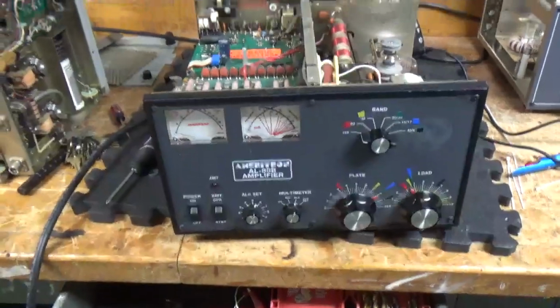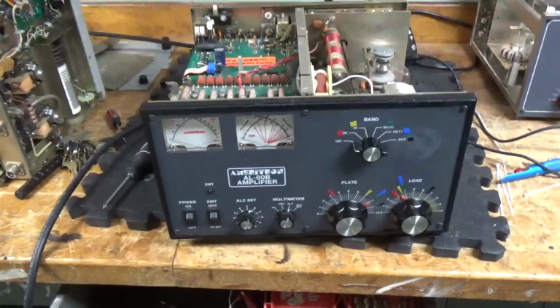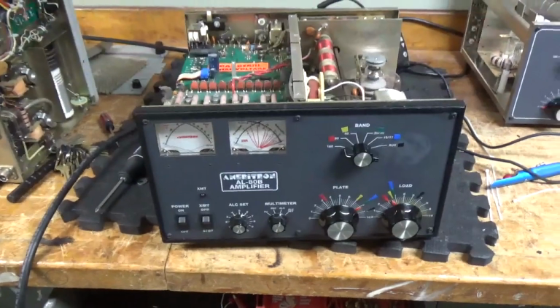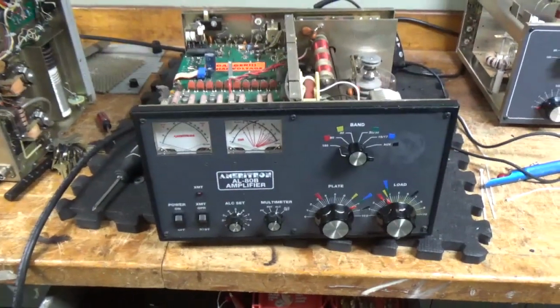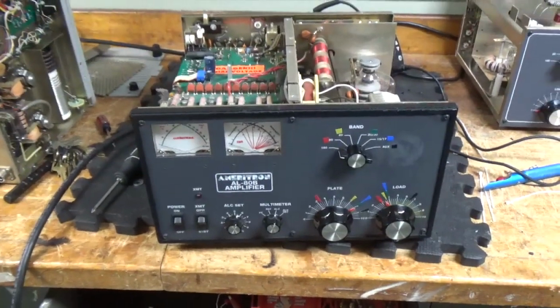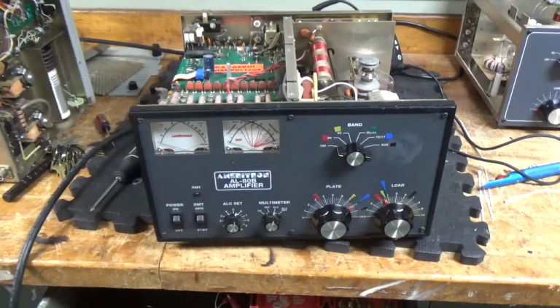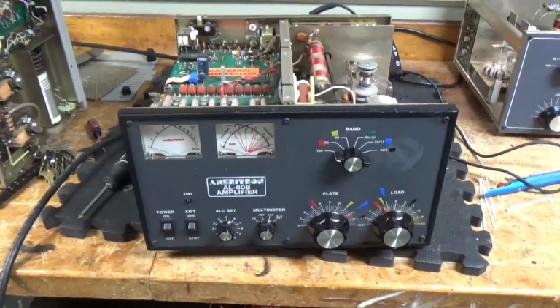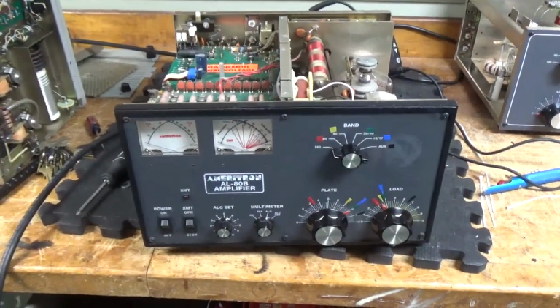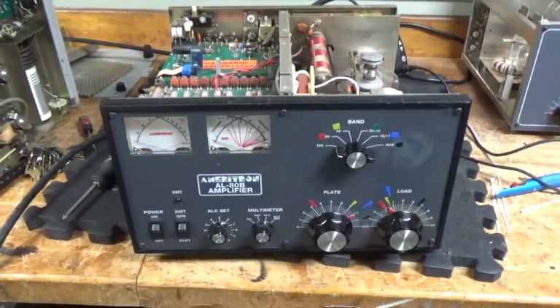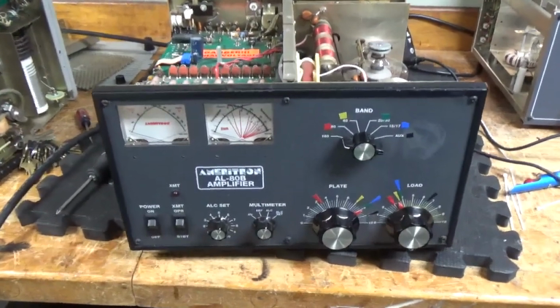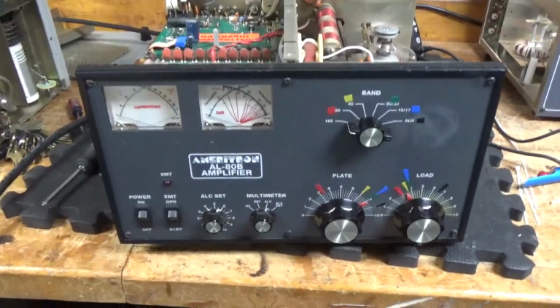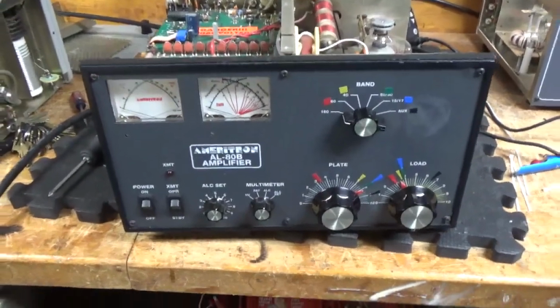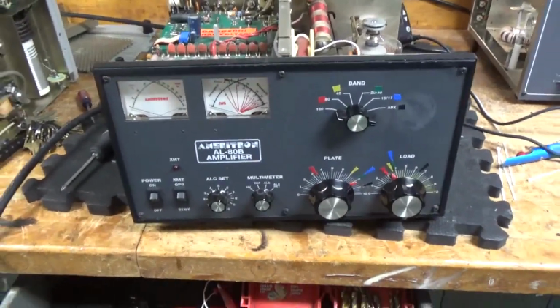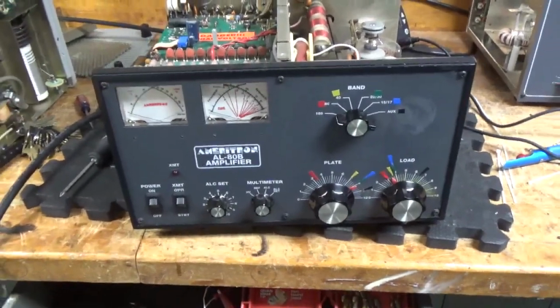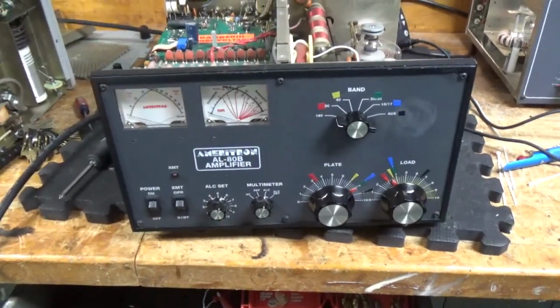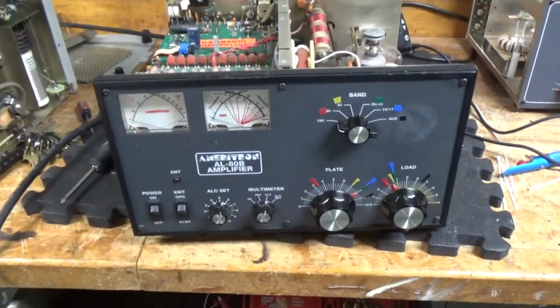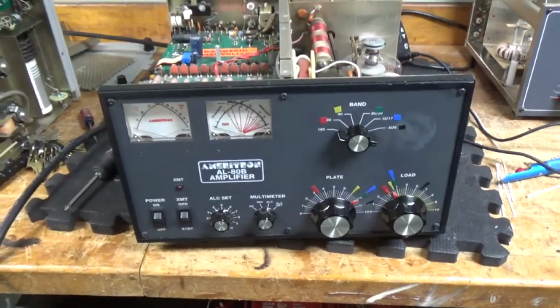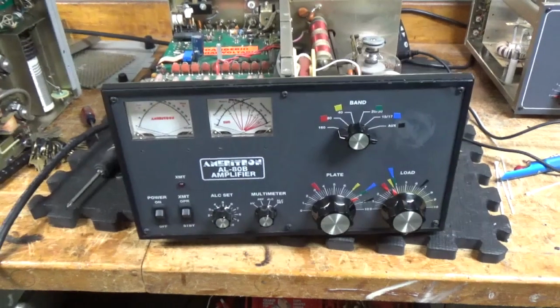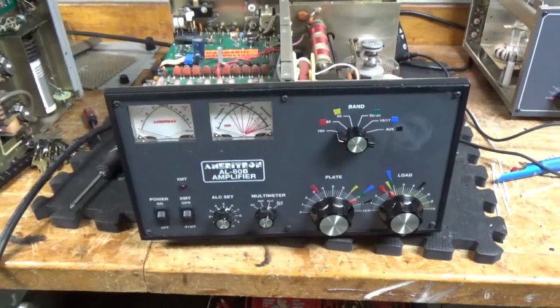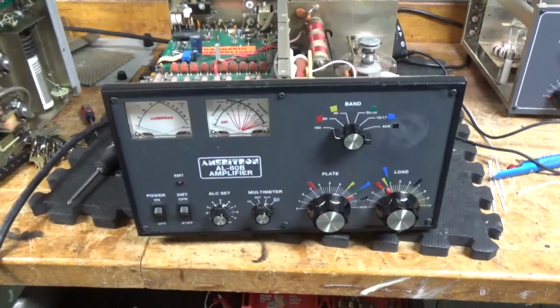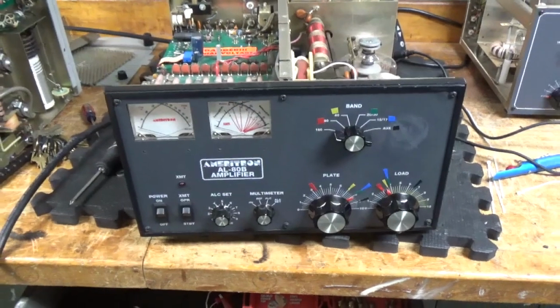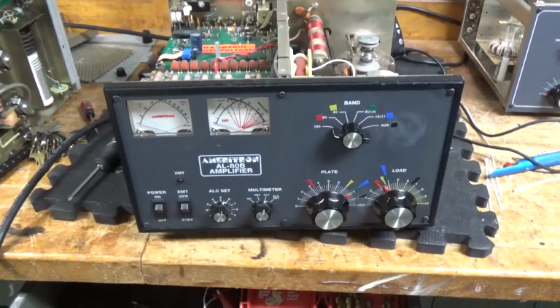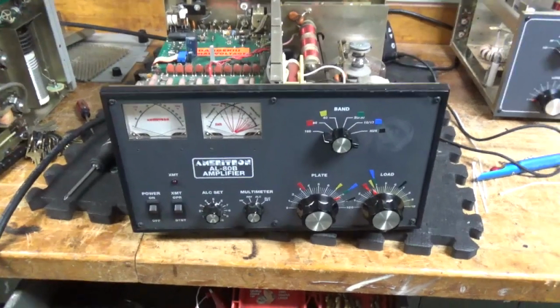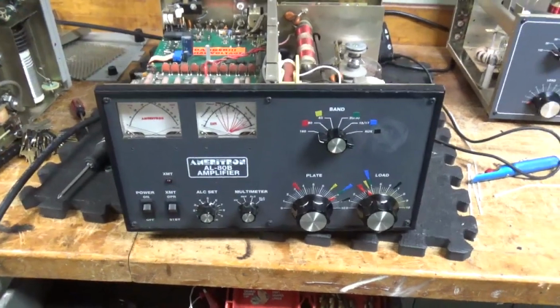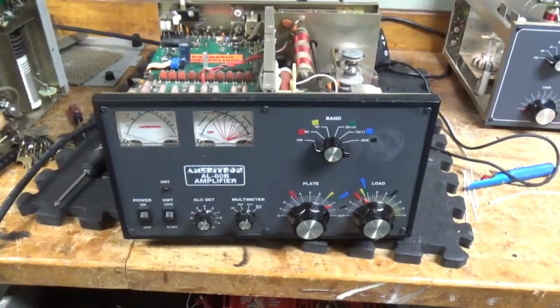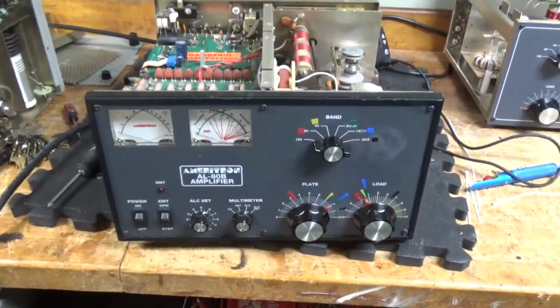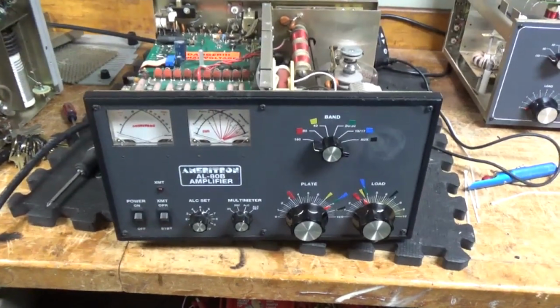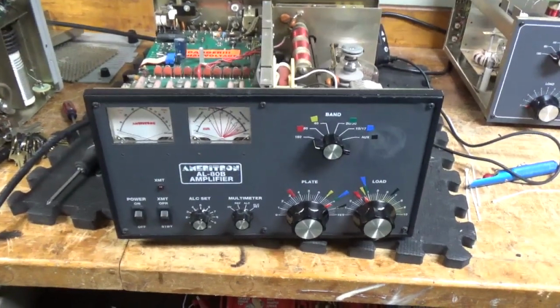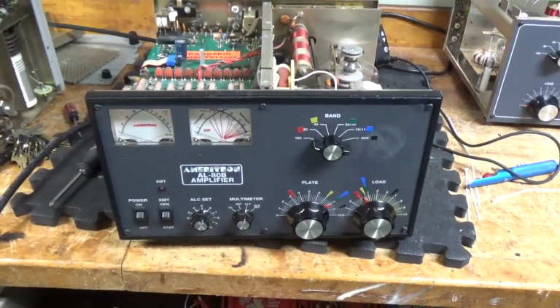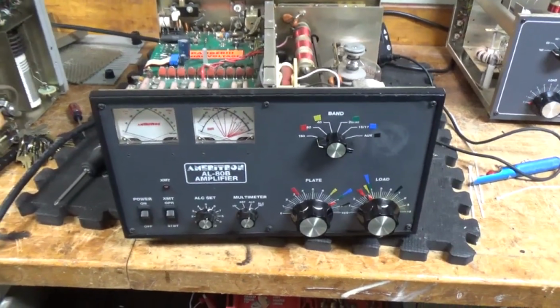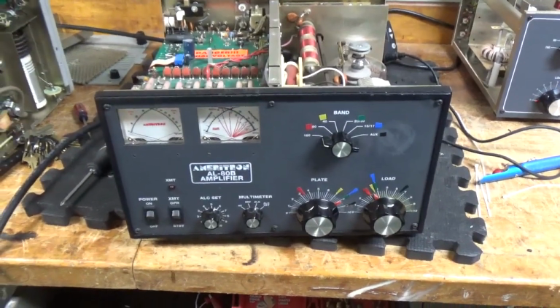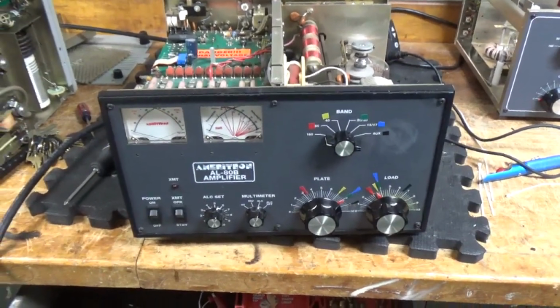Morning everybody. AmpRepairGuy.com, 203-892-4119. Today we're working on an Ameritron AL80B.